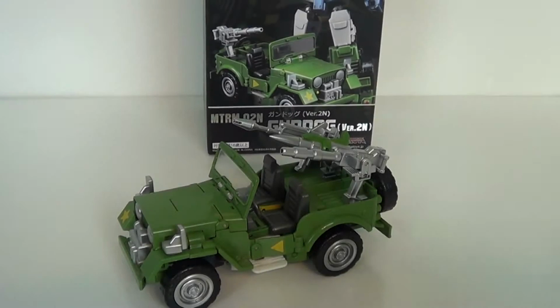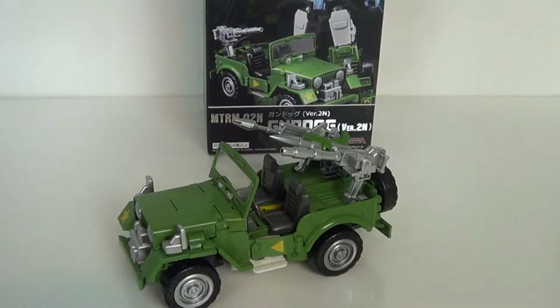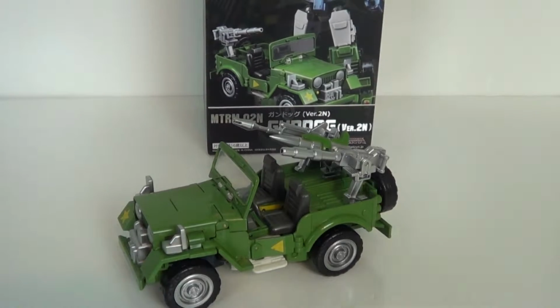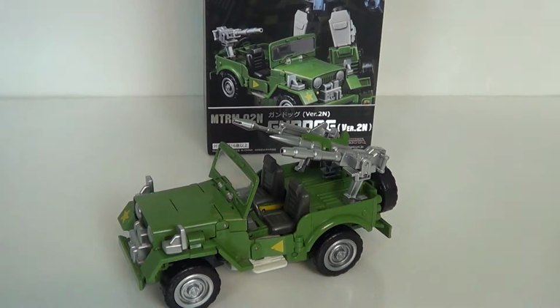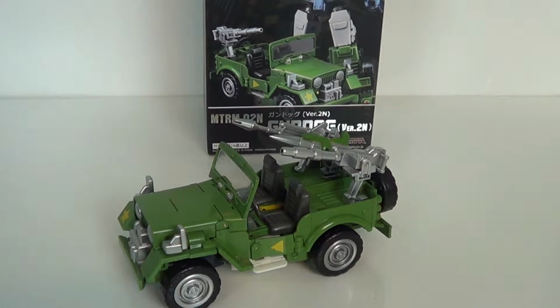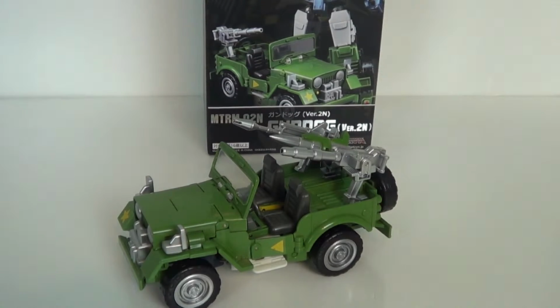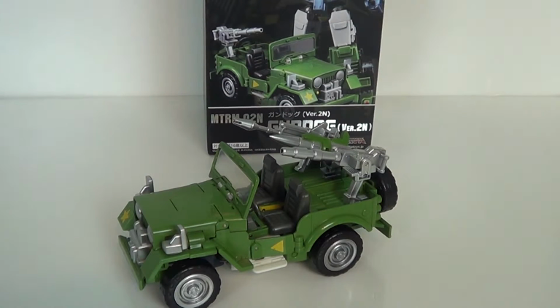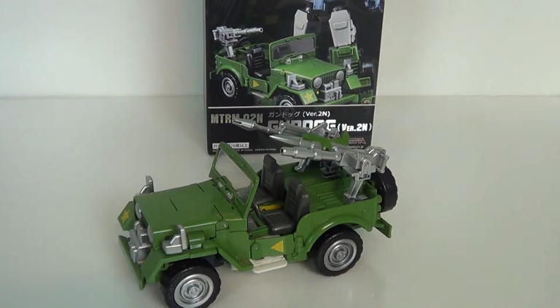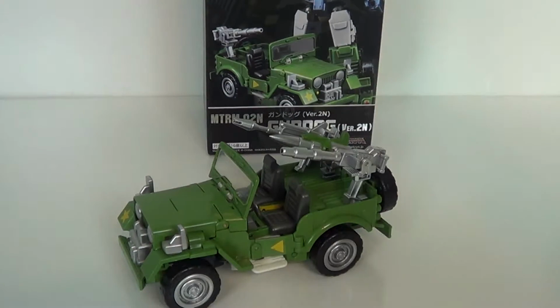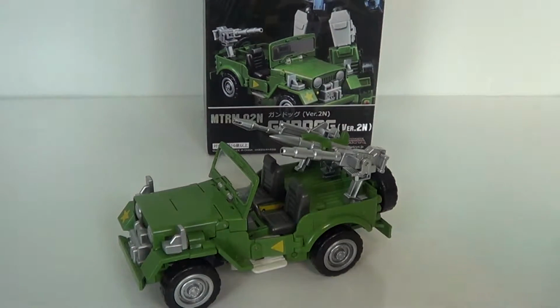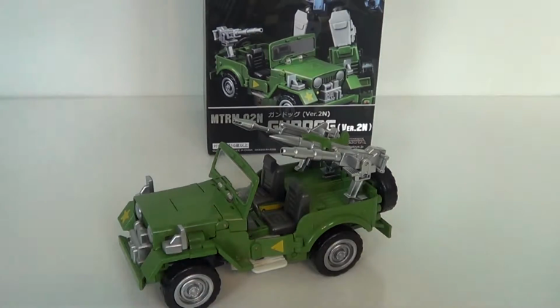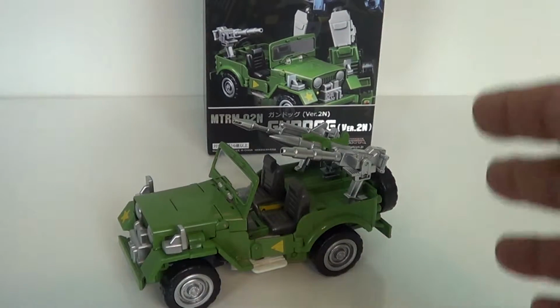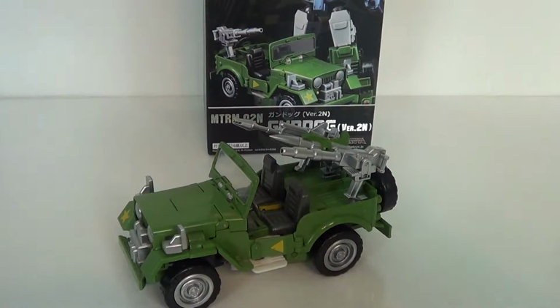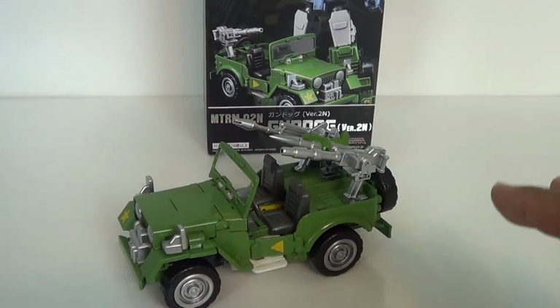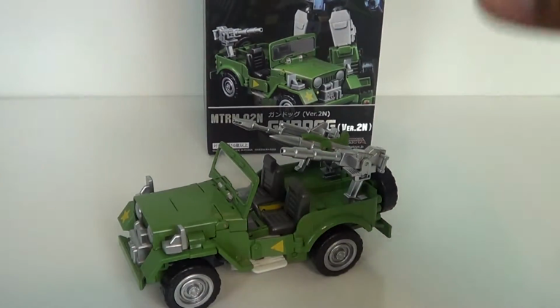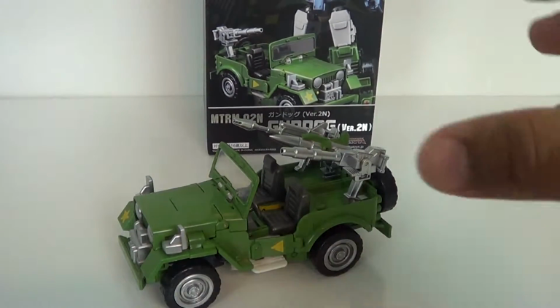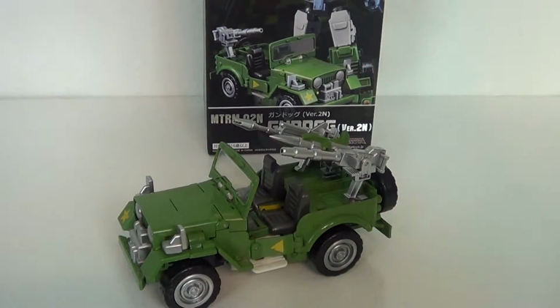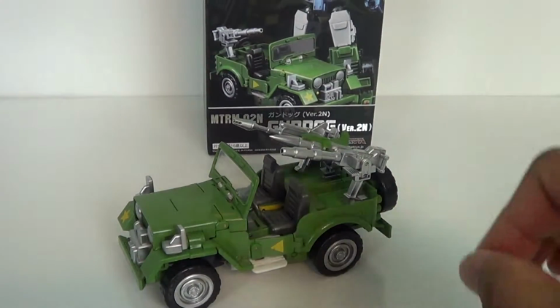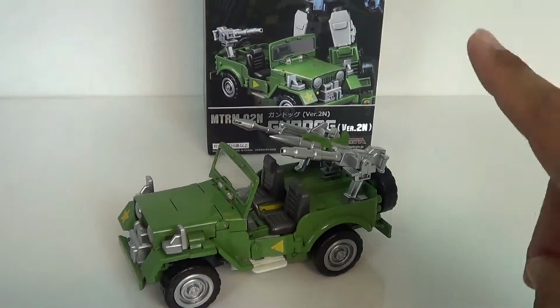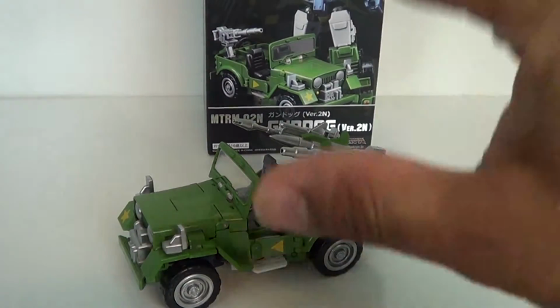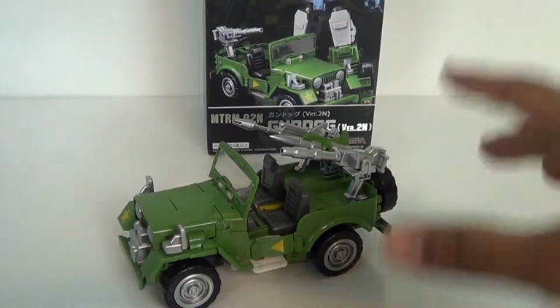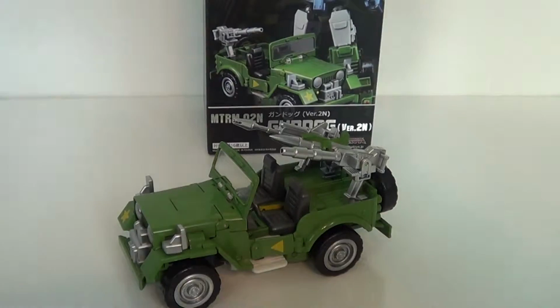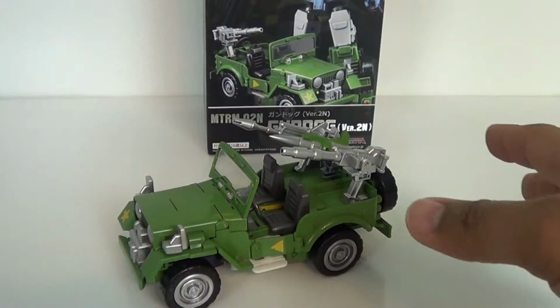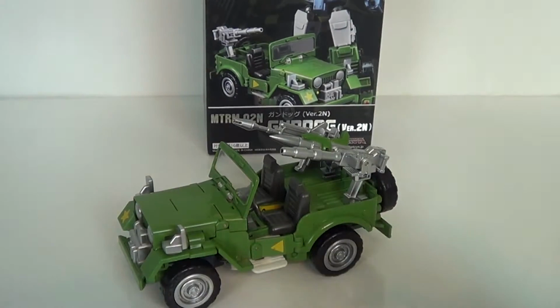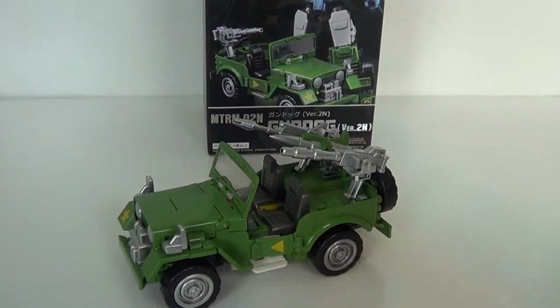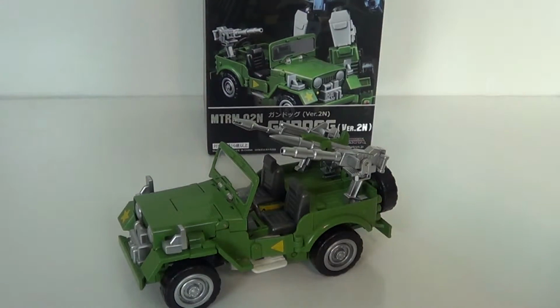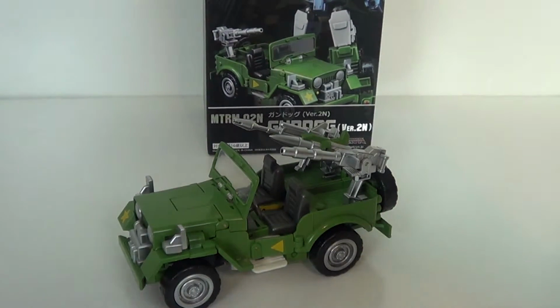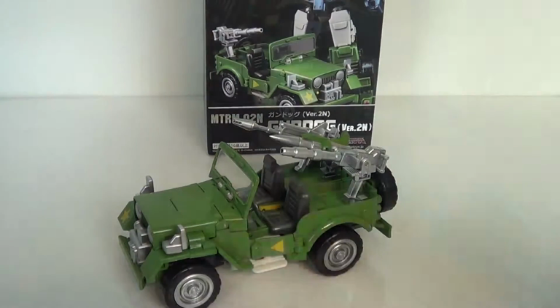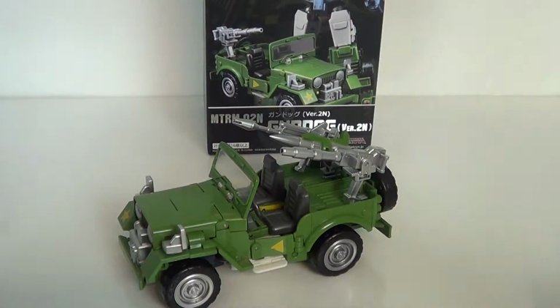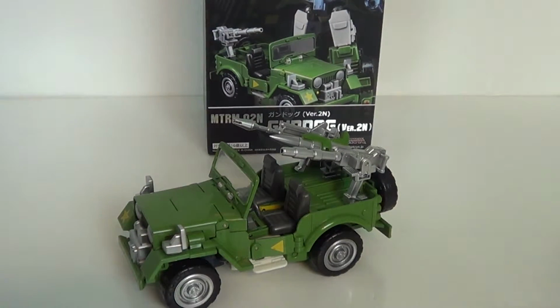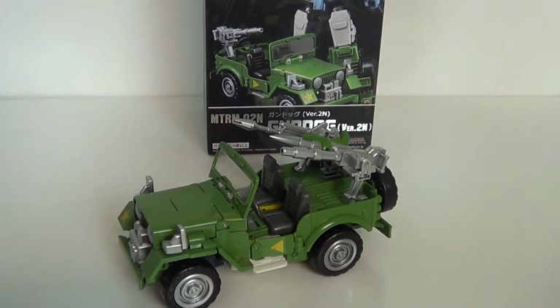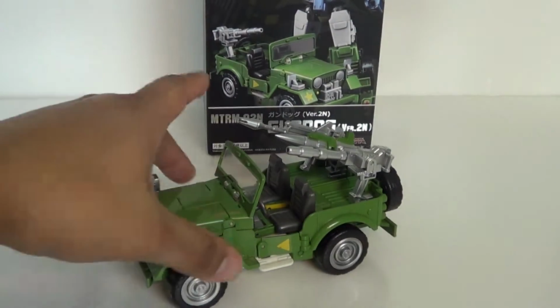Hey guys, Jason the Expert, SCNS Live powered by centerlinks.com, and this is the review of the Make Toys Master Series MTRM02N, the N version, Gundog. This is their Knot Hound, and it's really great.